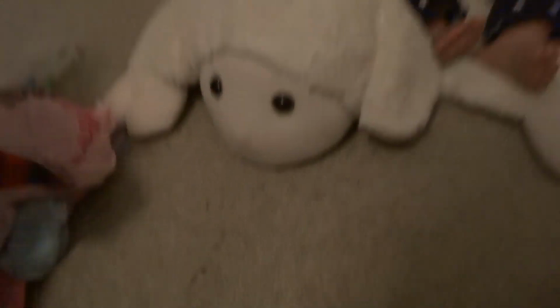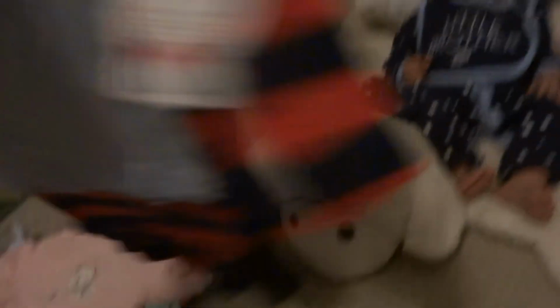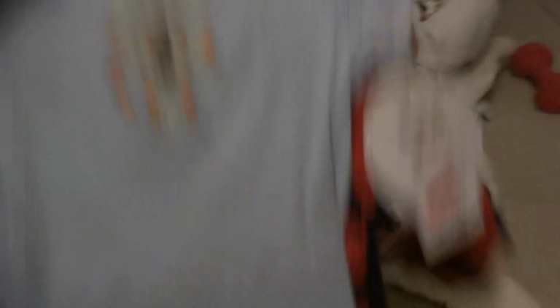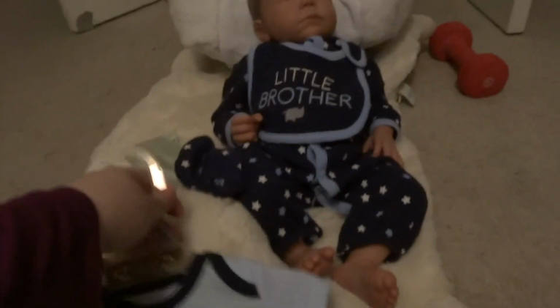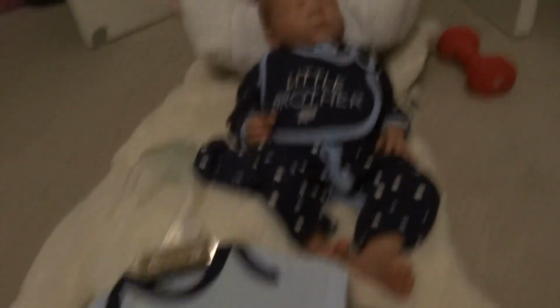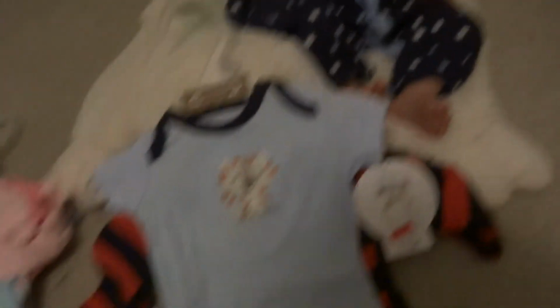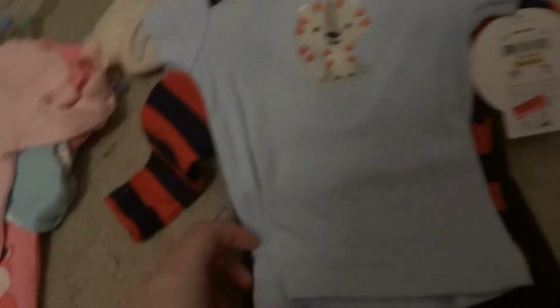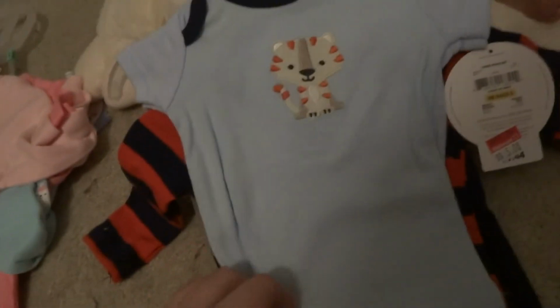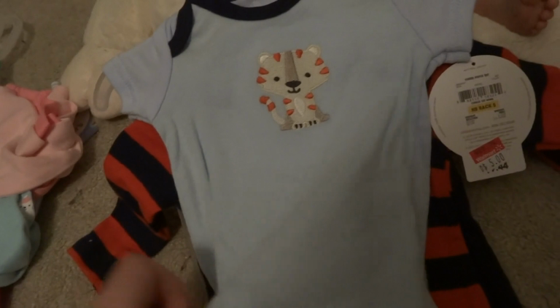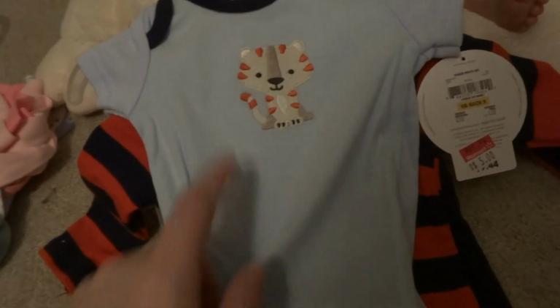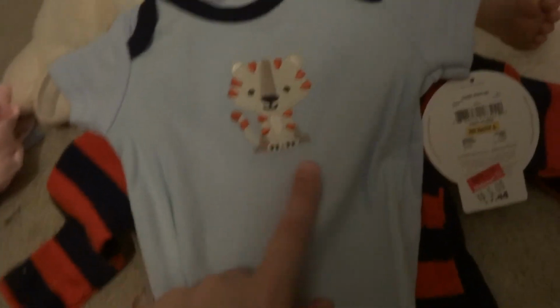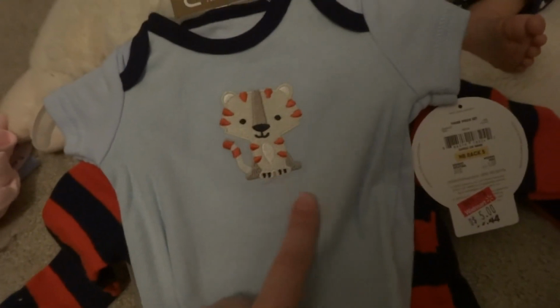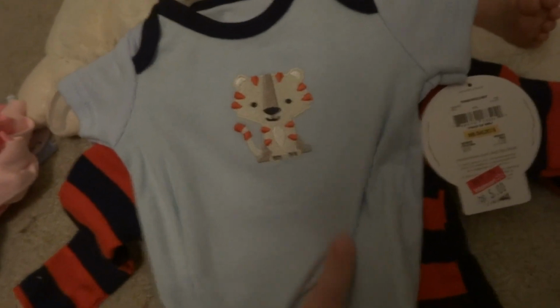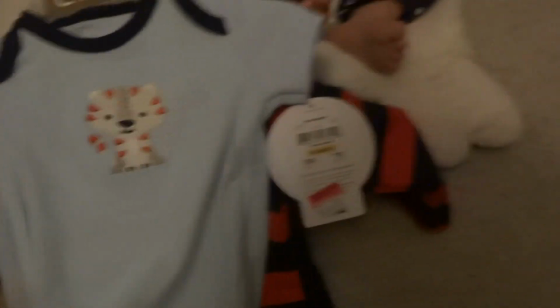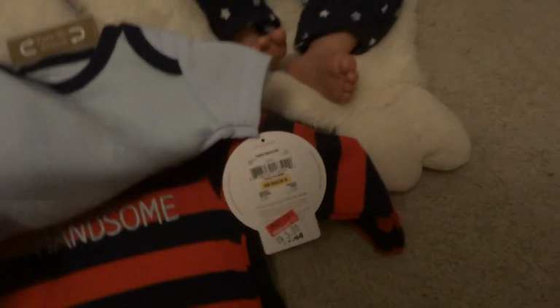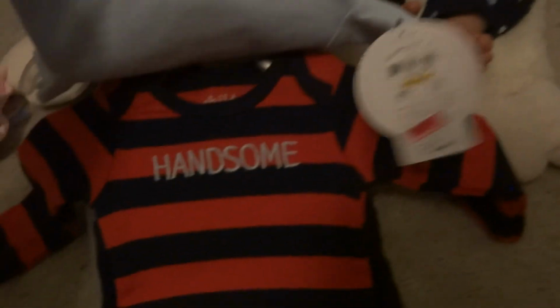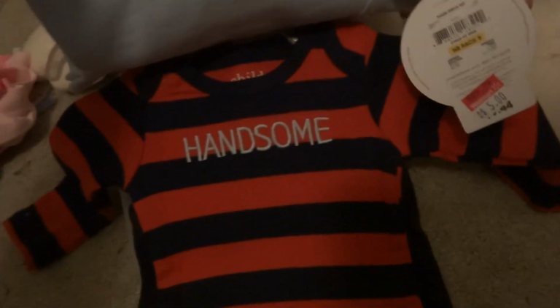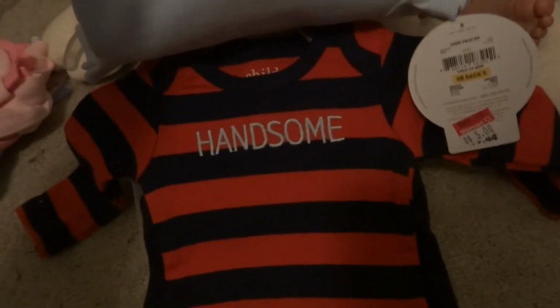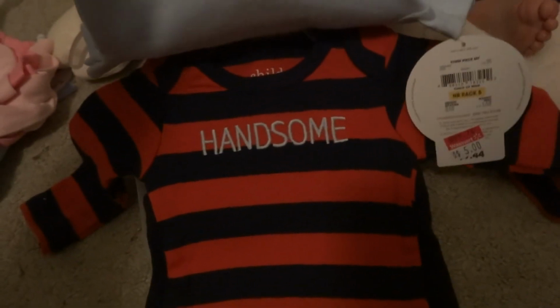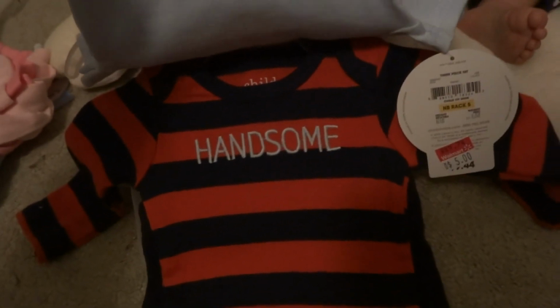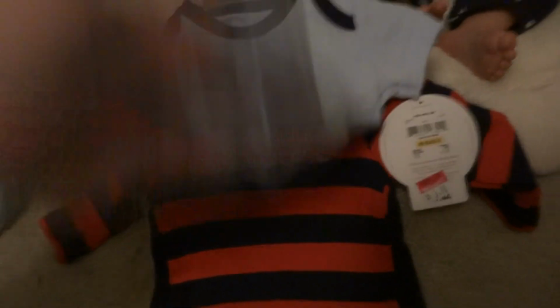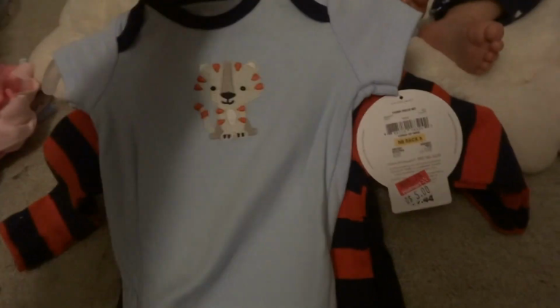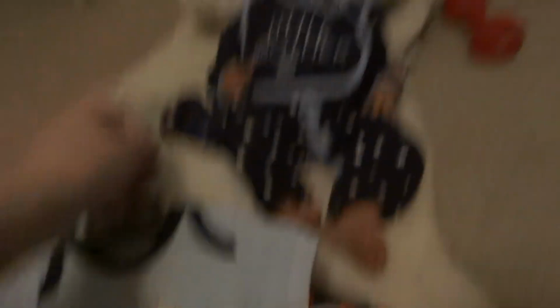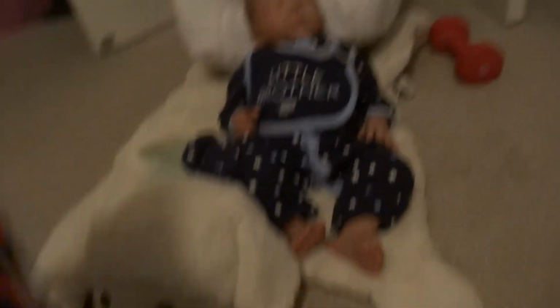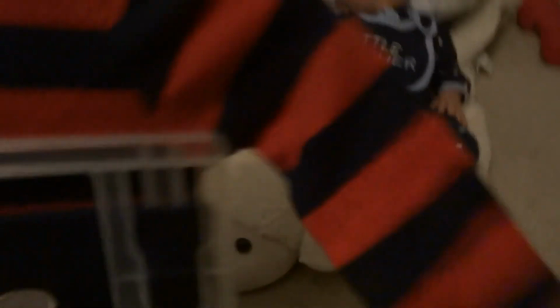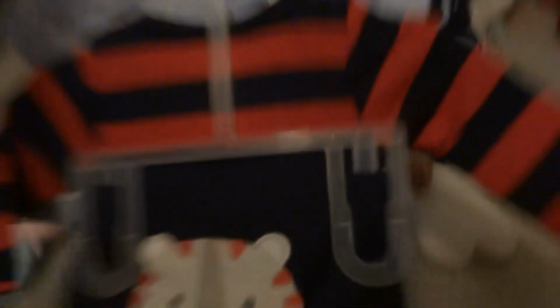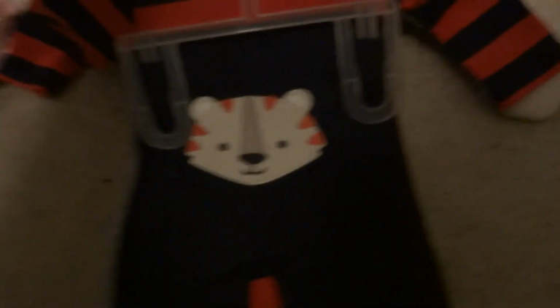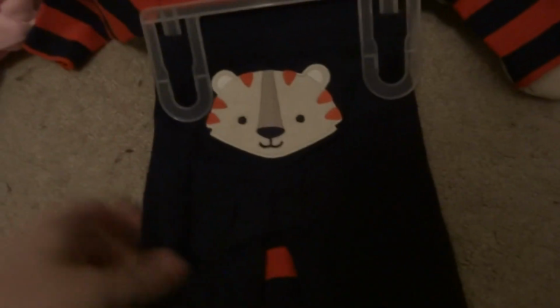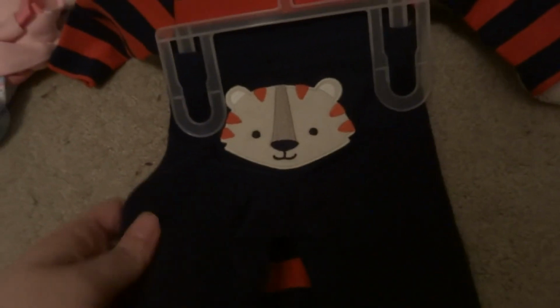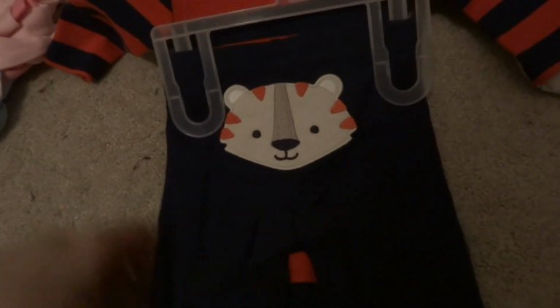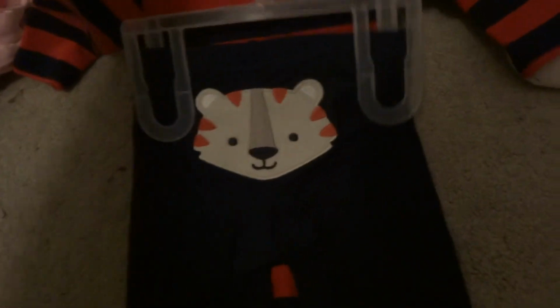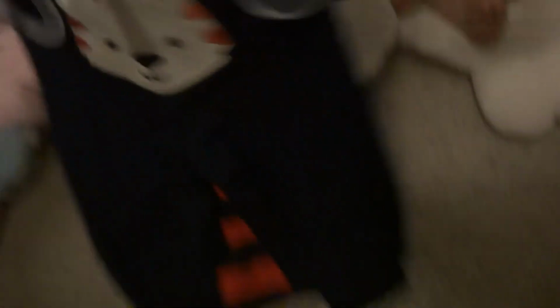This is another one I got for Divine. The little tiger — cute. And then this says 'Handsome' because he is handsome. It has the little tiger on the butt.